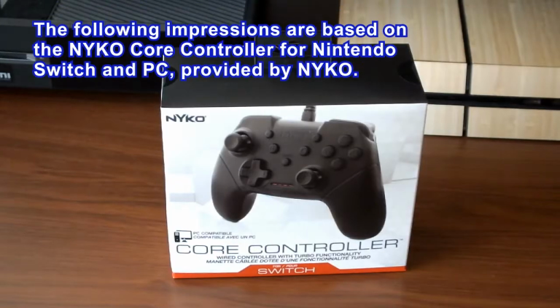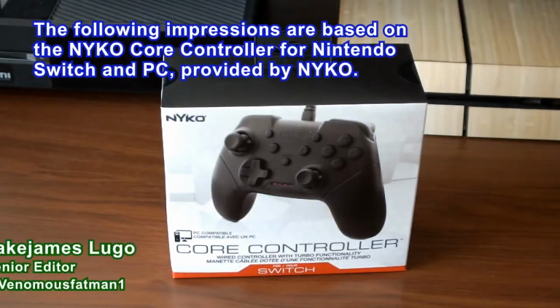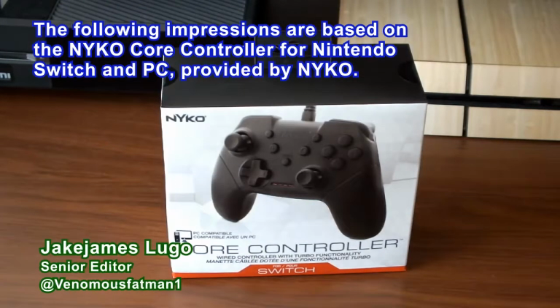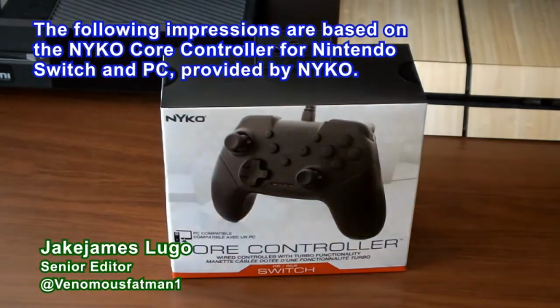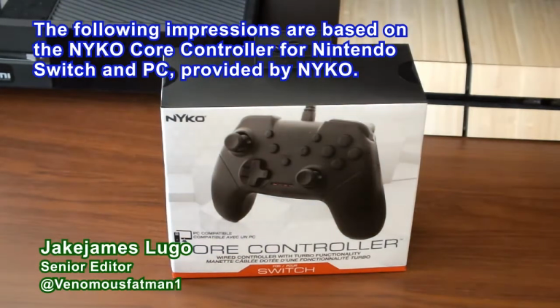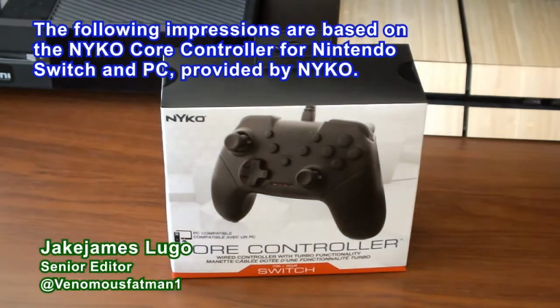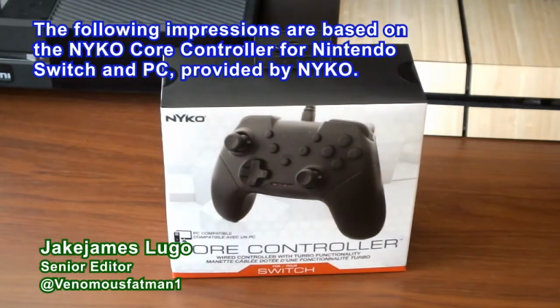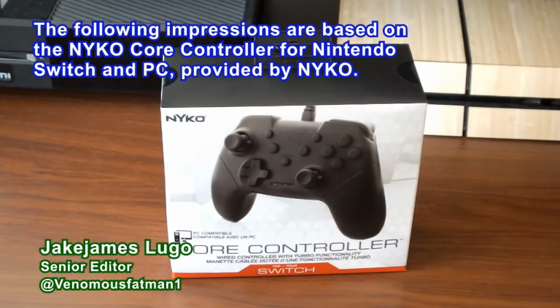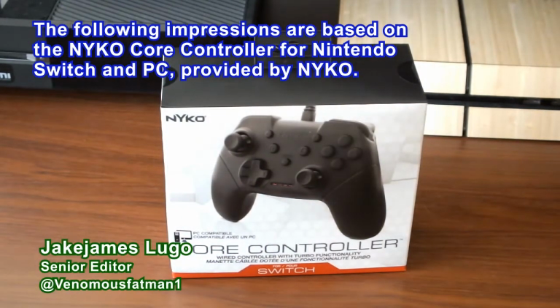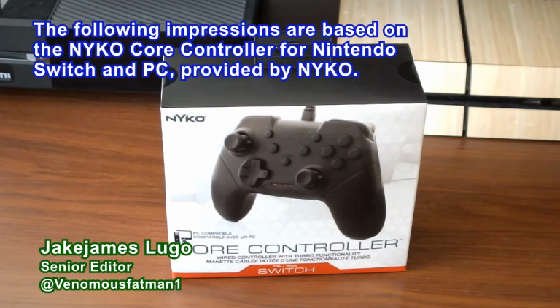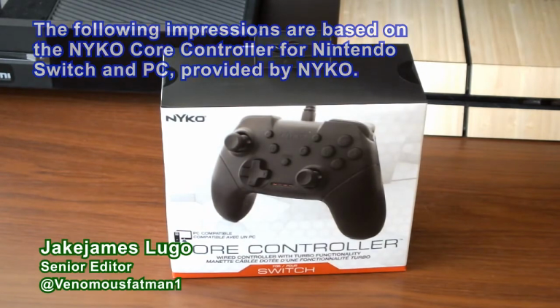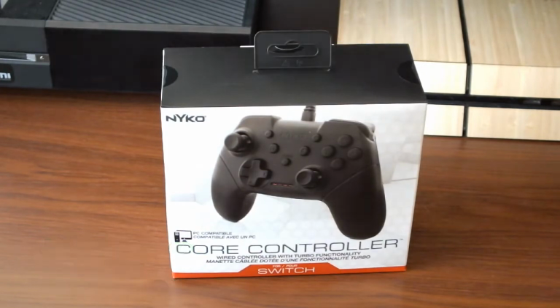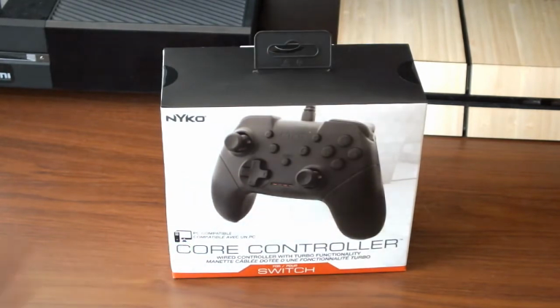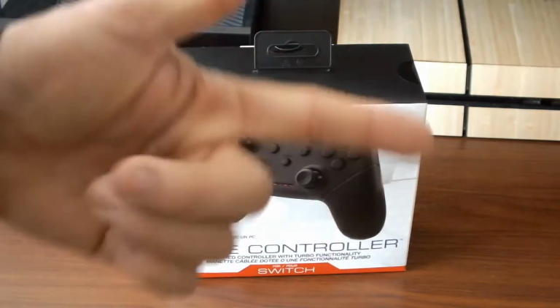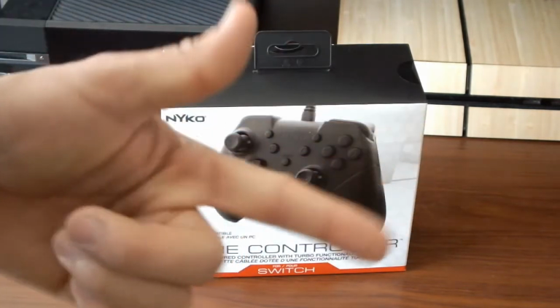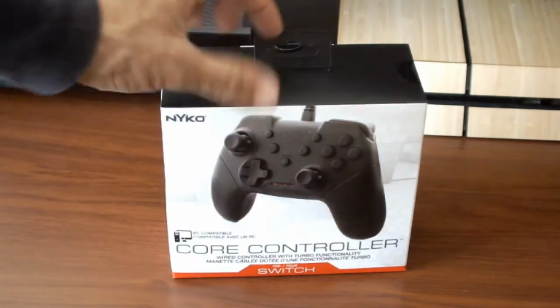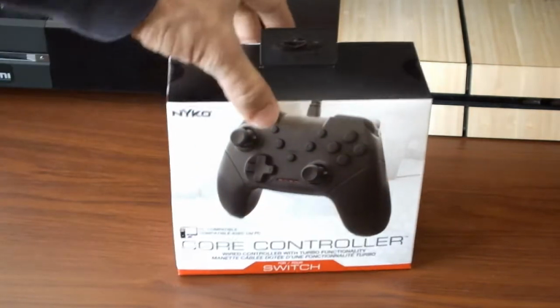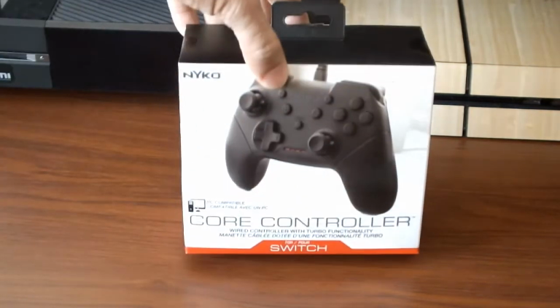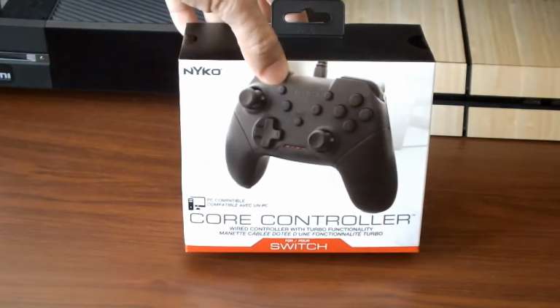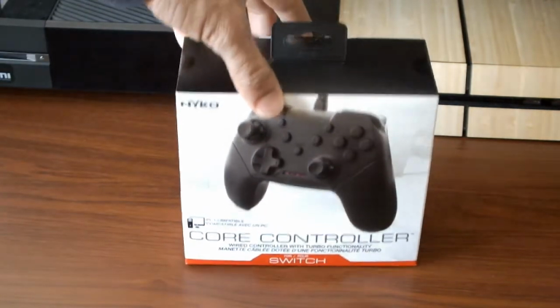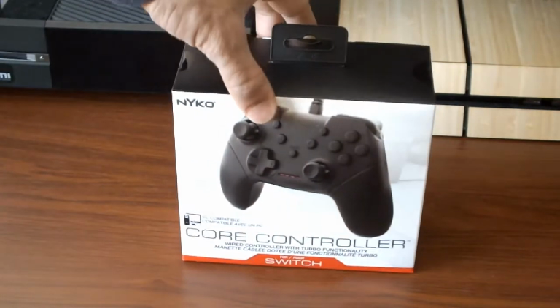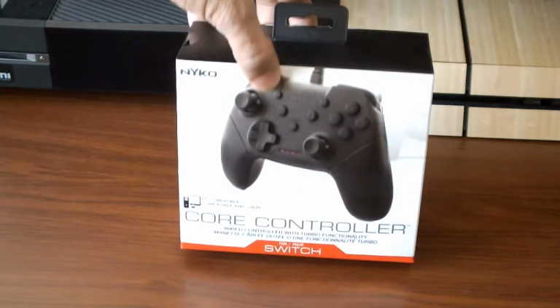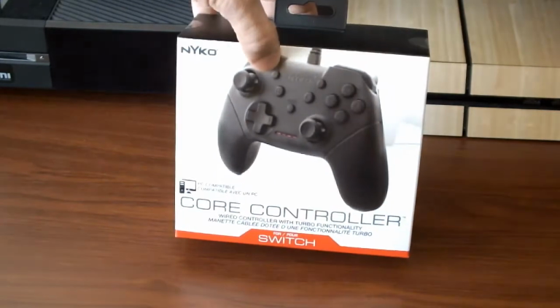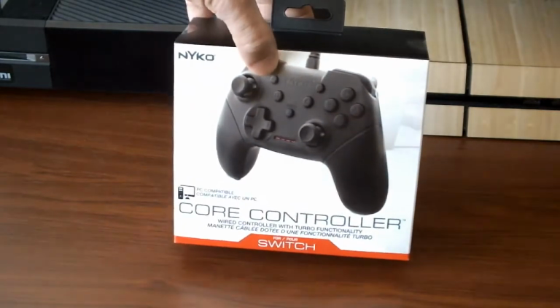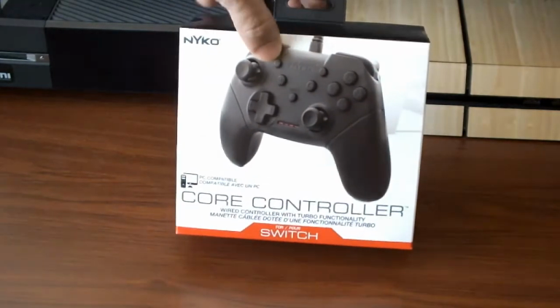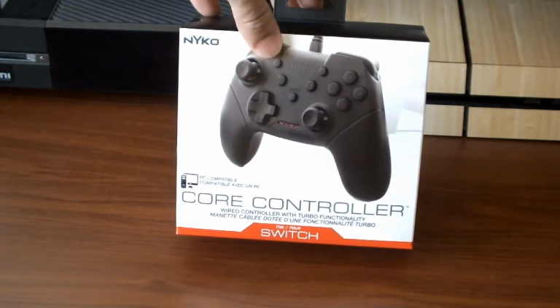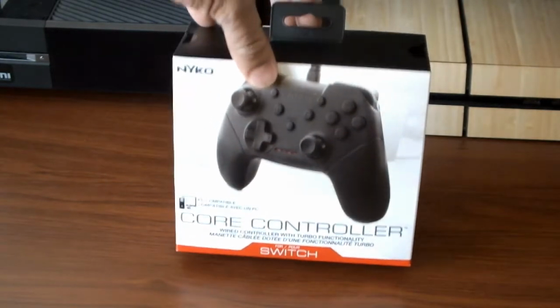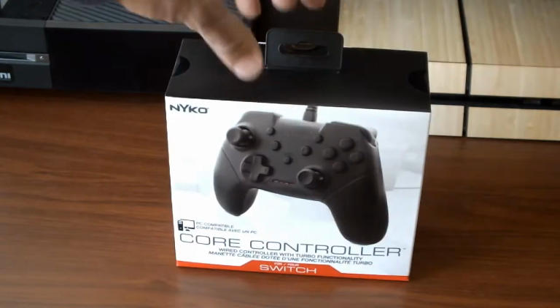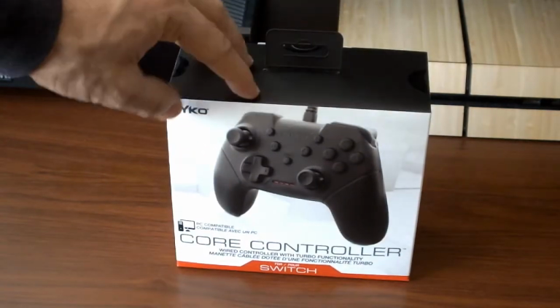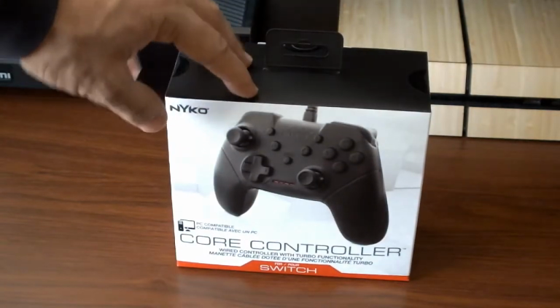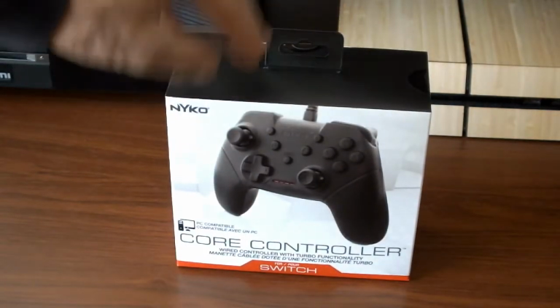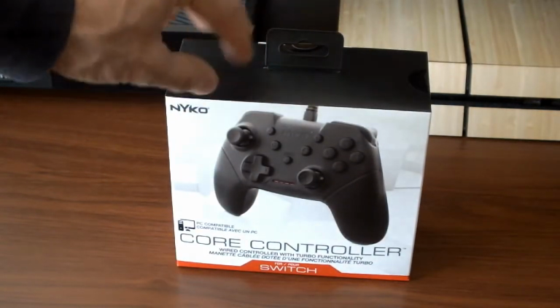Hey, what's happening everybody out there? This is Jake James Lugo, Senior Editor here at TheCoalition.com. I'm back once again with a brand new unboxing and impressions video. We're going to be taking a look at the Nyko Core Controller for both the Nintendo Switch and PC.